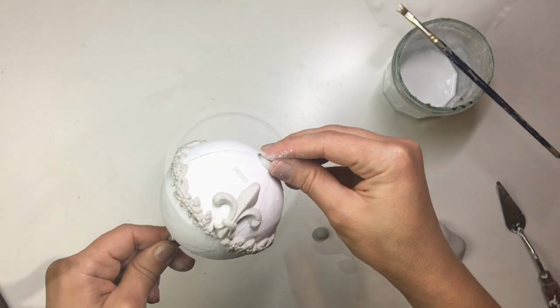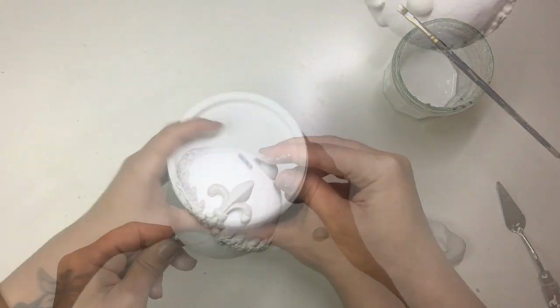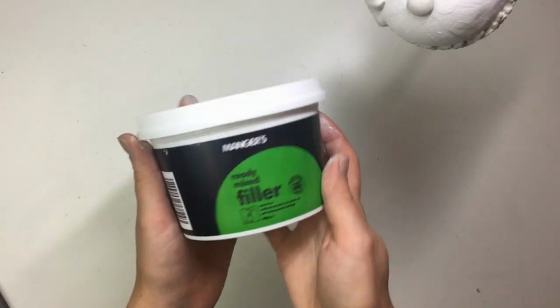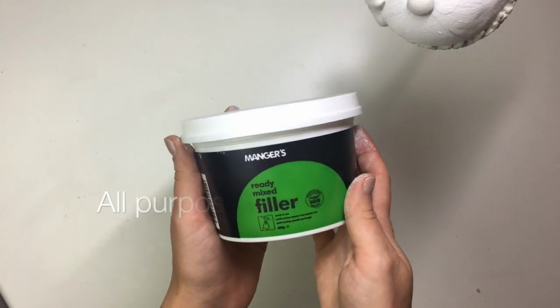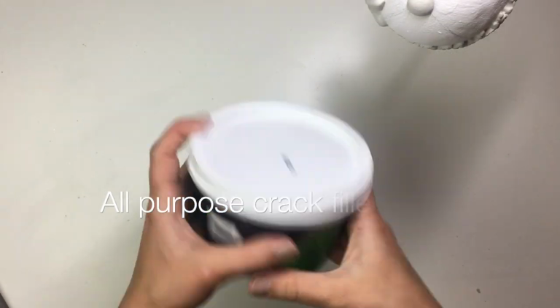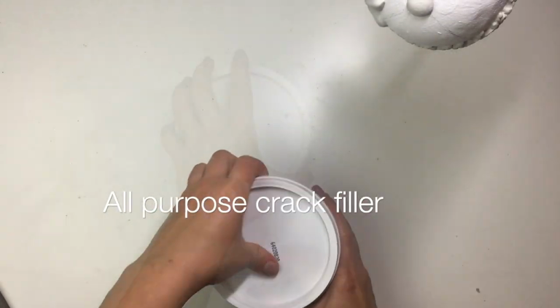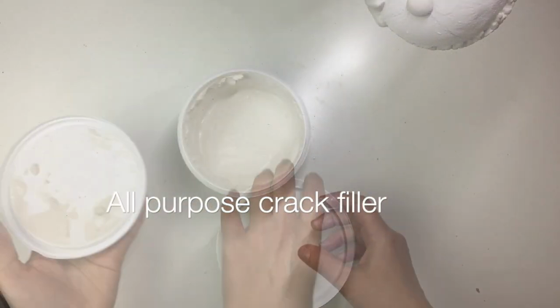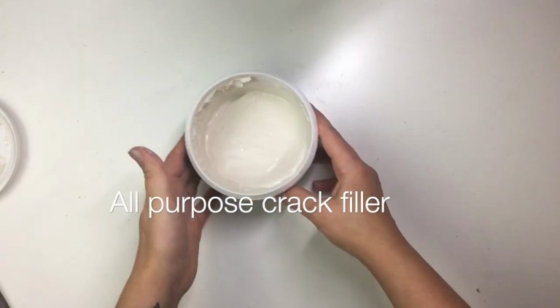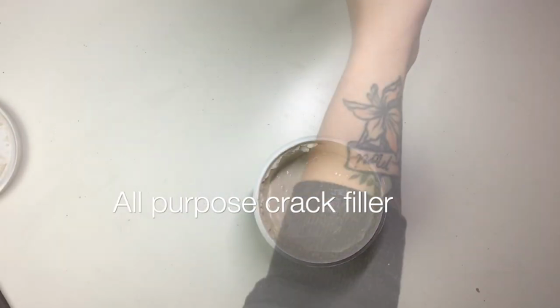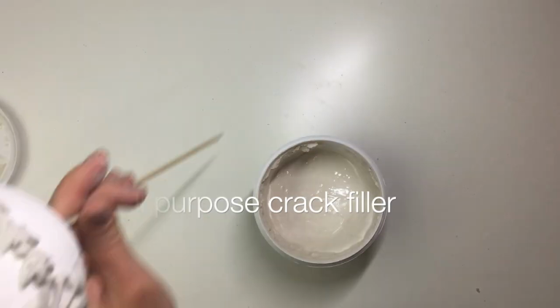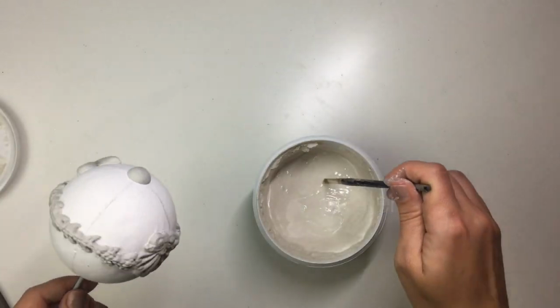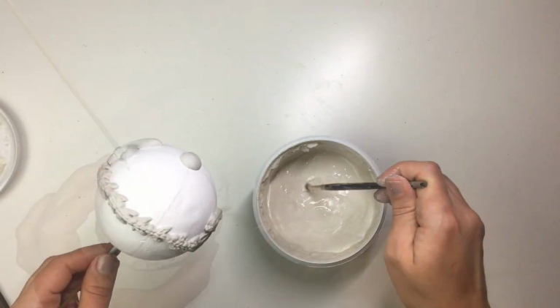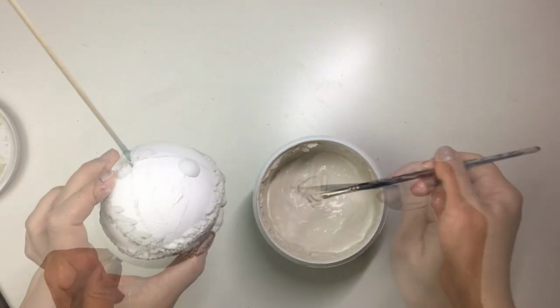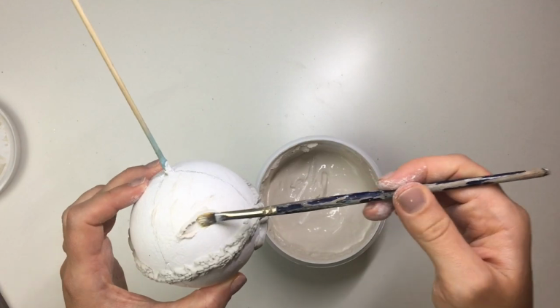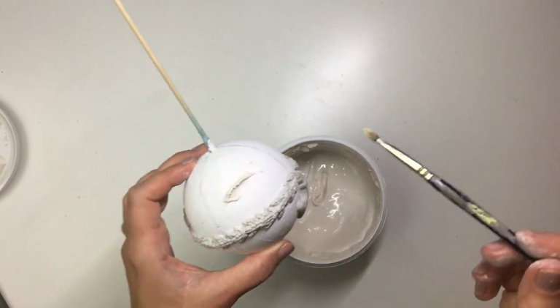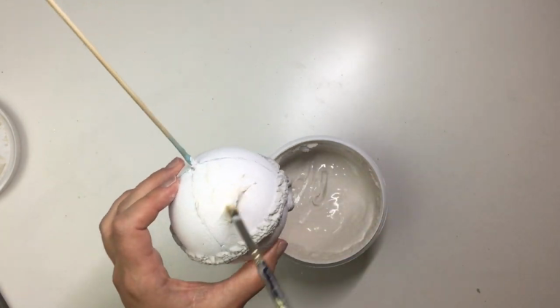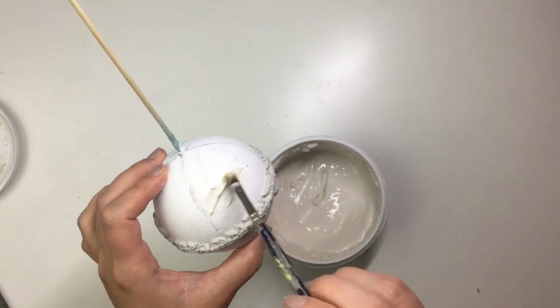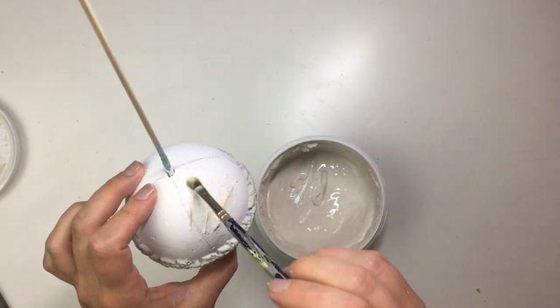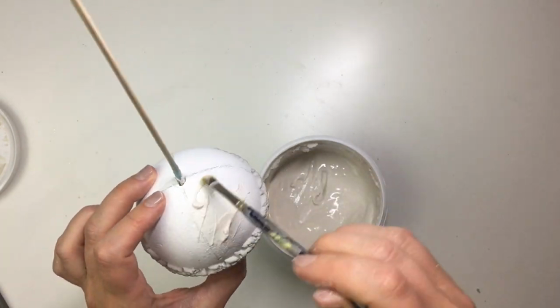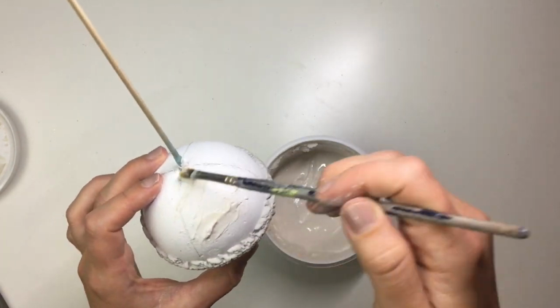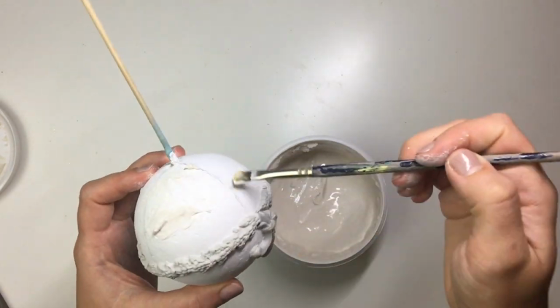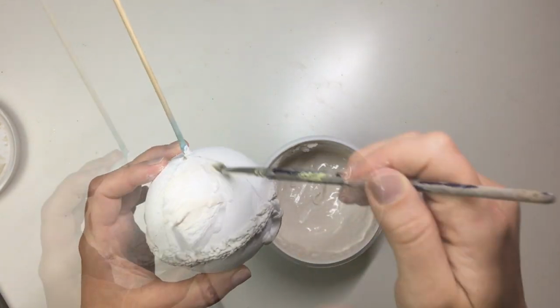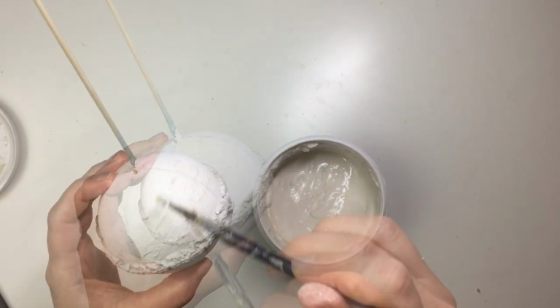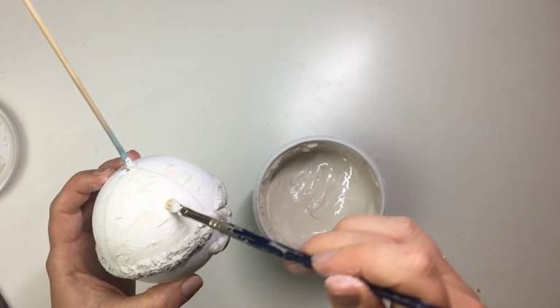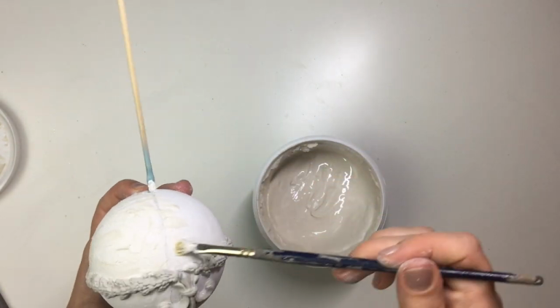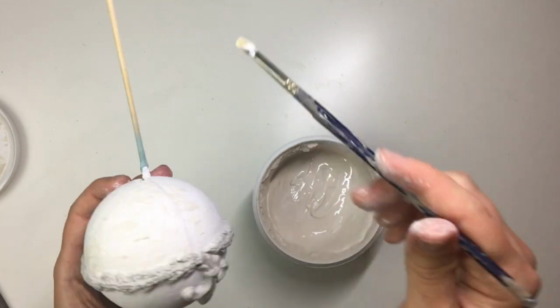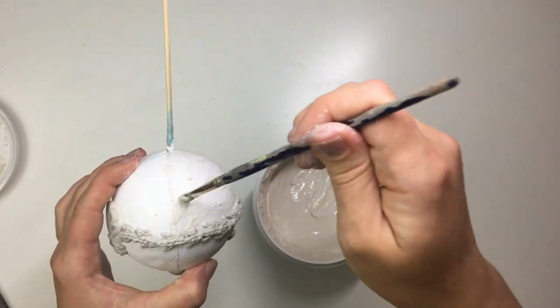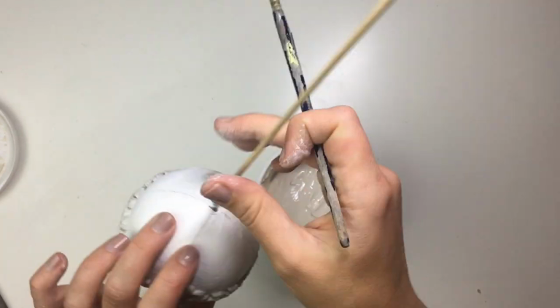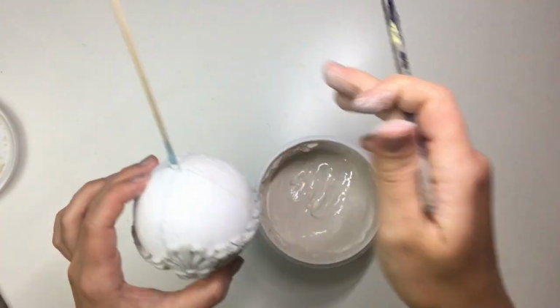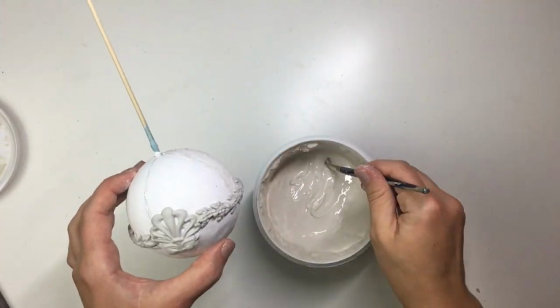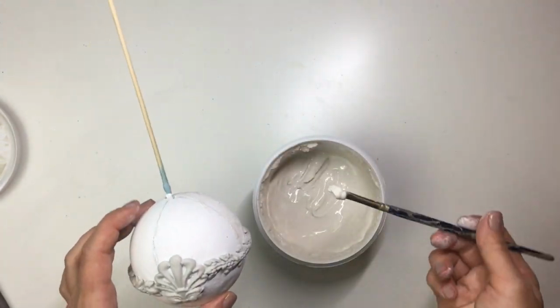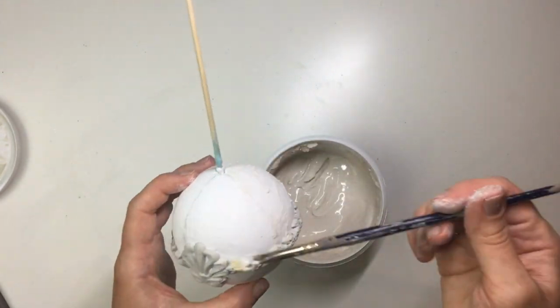Then I wanted to add some texture to the bauble, so I took some all-purpose filler — just a wall crack filler that I bought from my local shop — and using a brush I applied it all over the bauble.